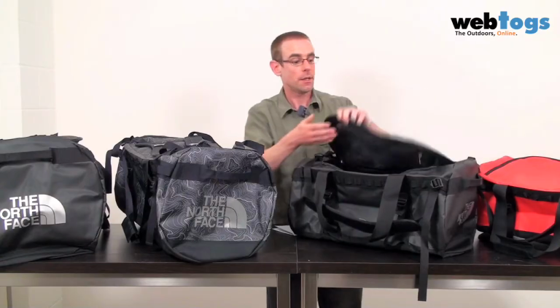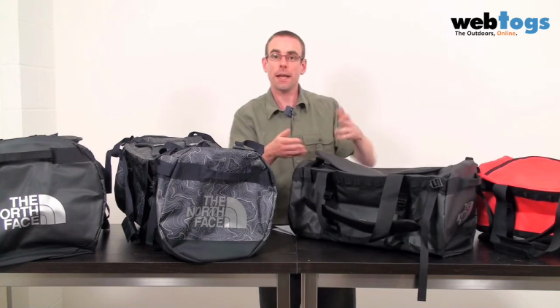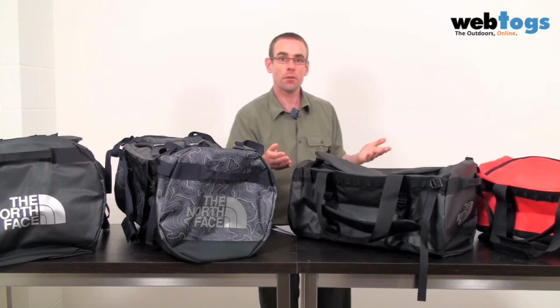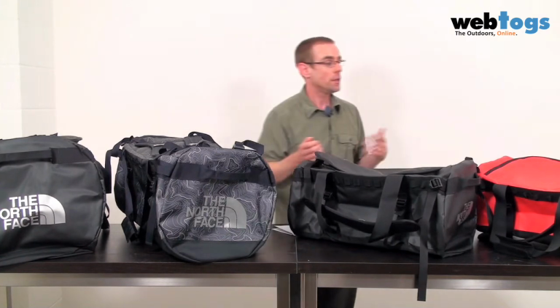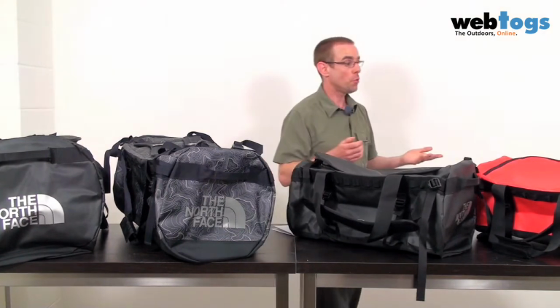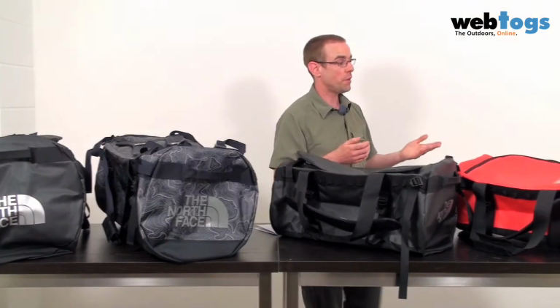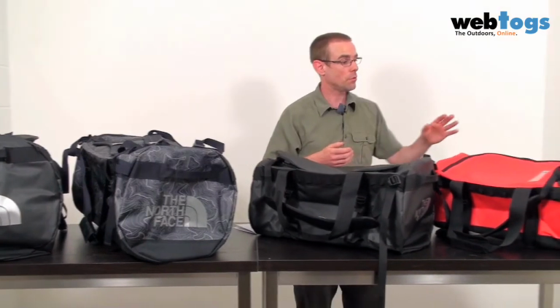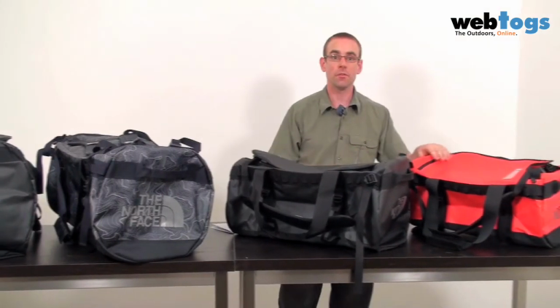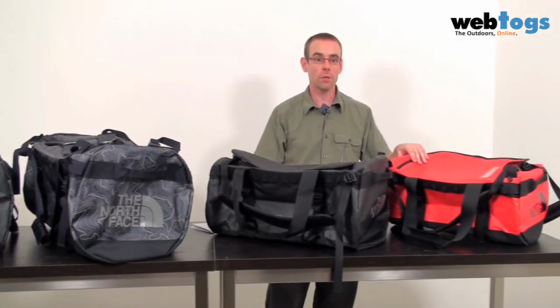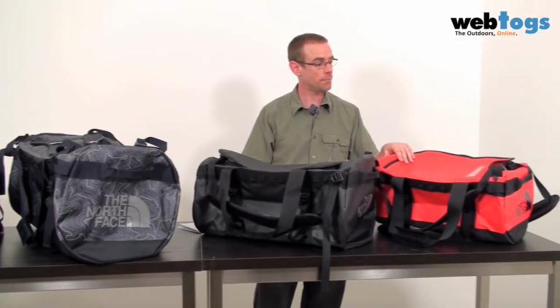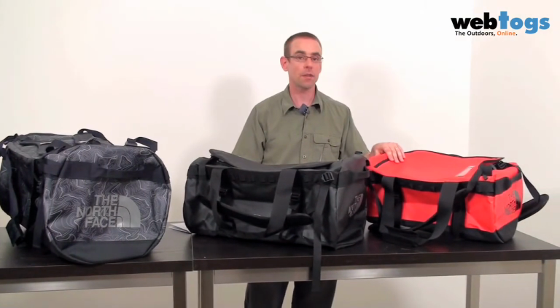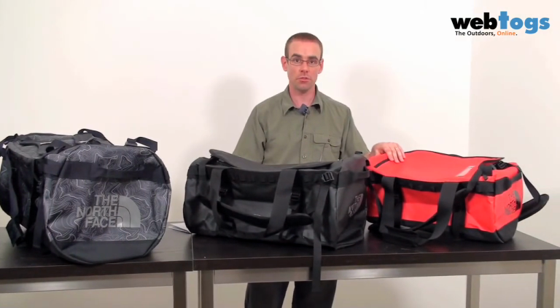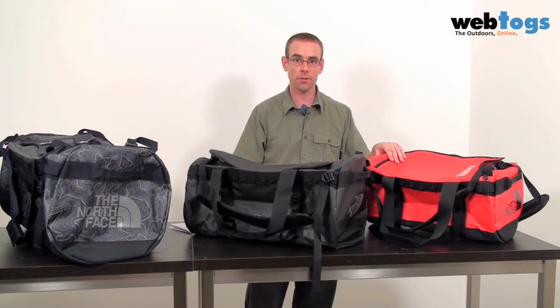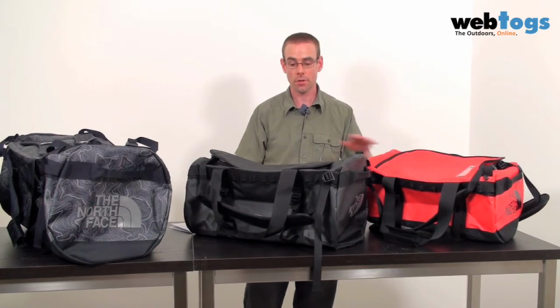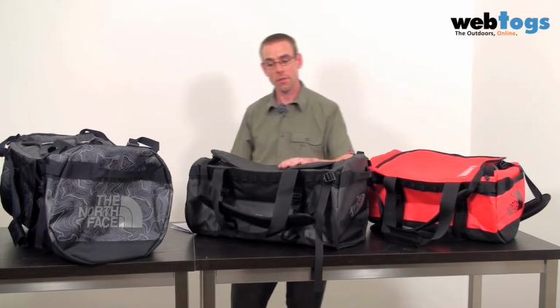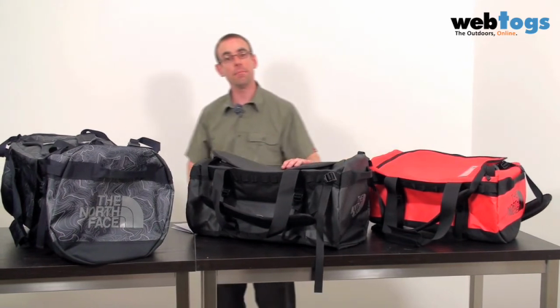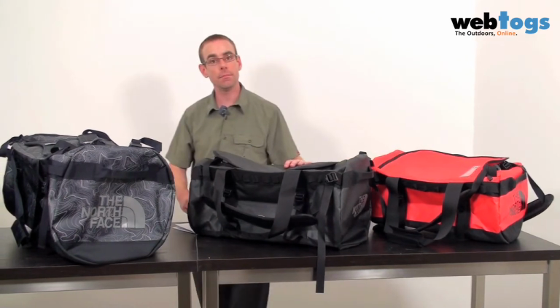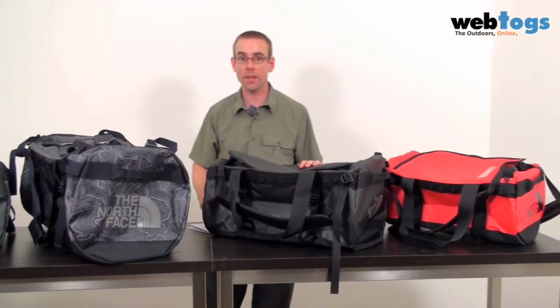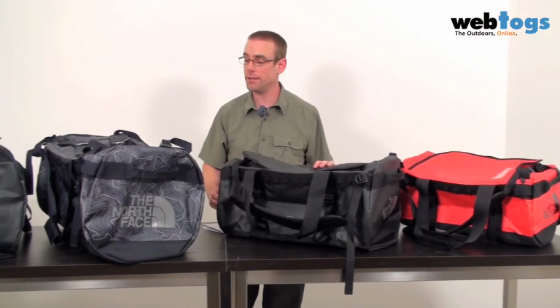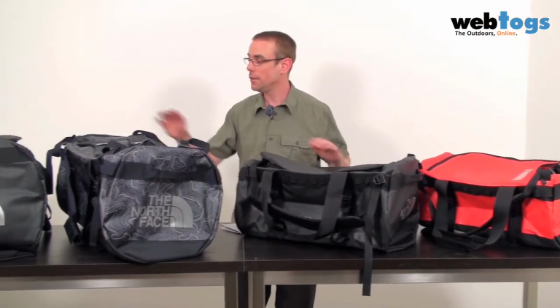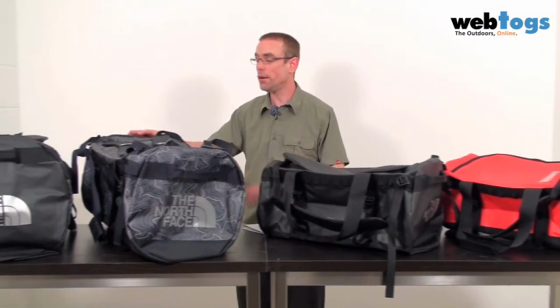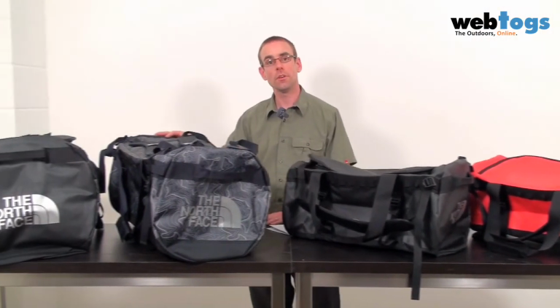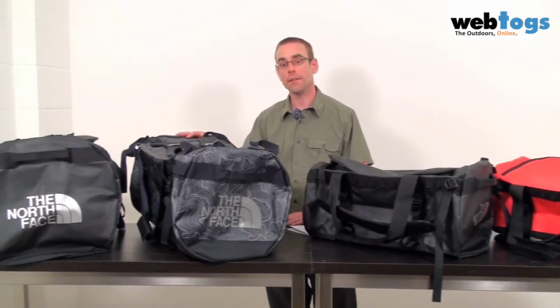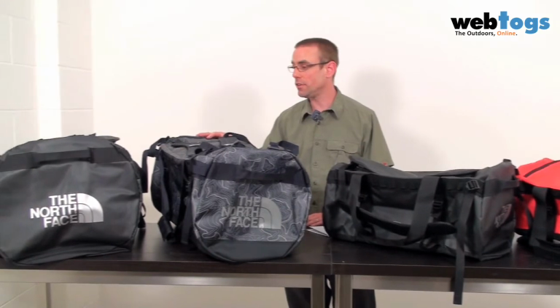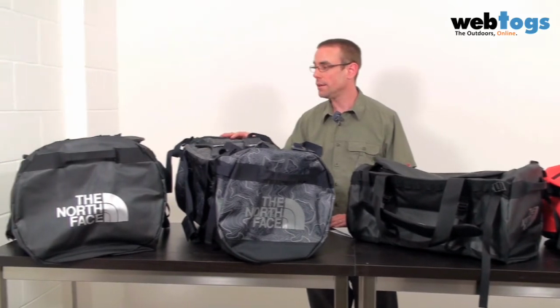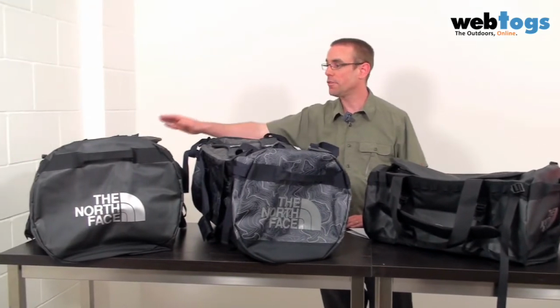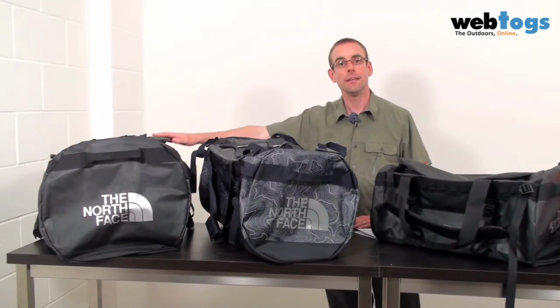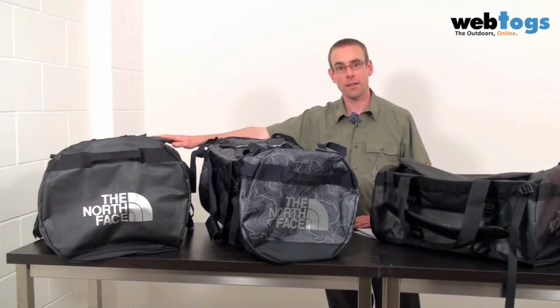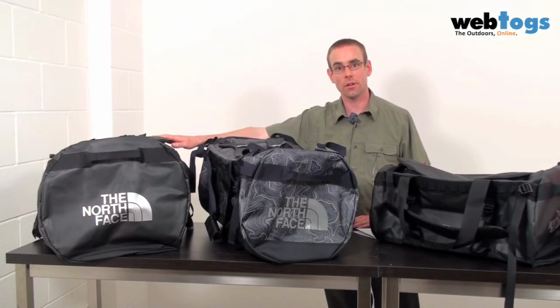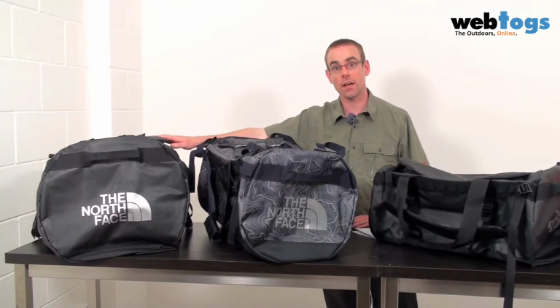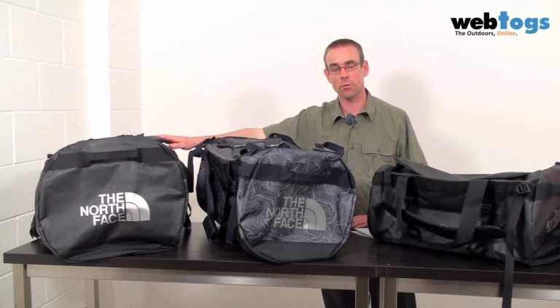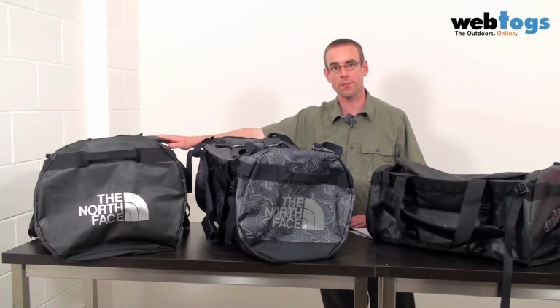The bag itself comes in four different variants. We have the small here at 42 litres, then the medium at 70, the large at 90, and finally the extra large at 140 litres.